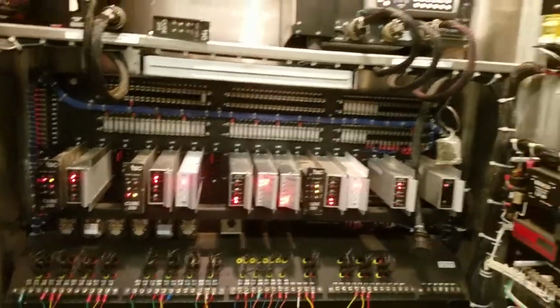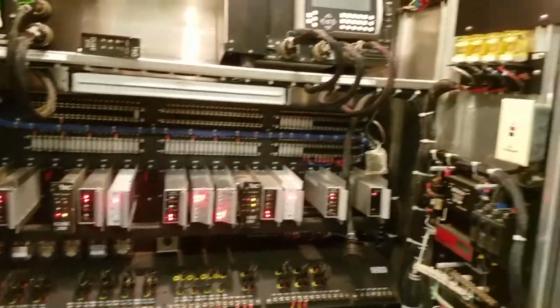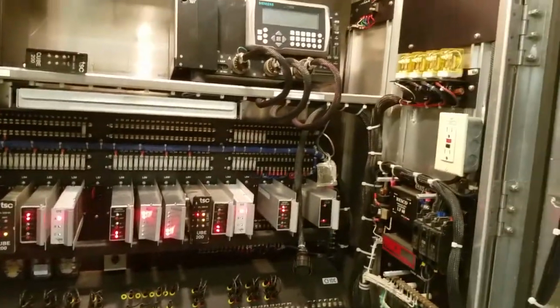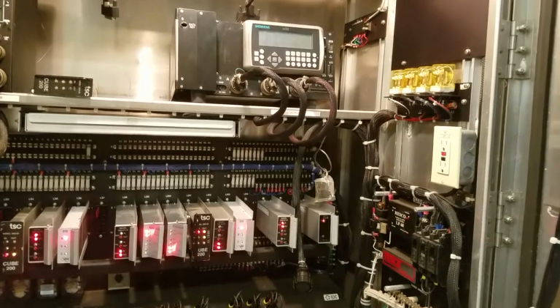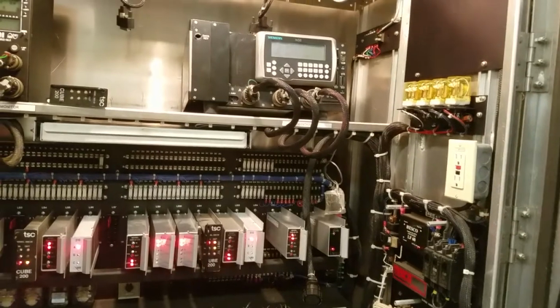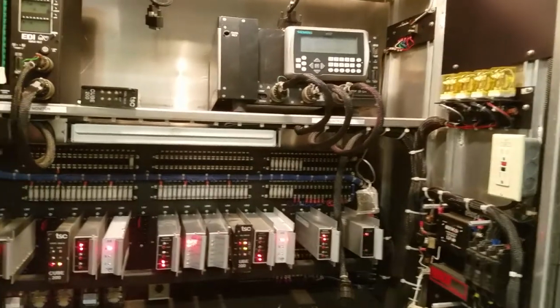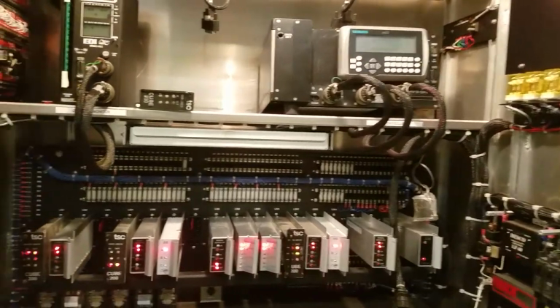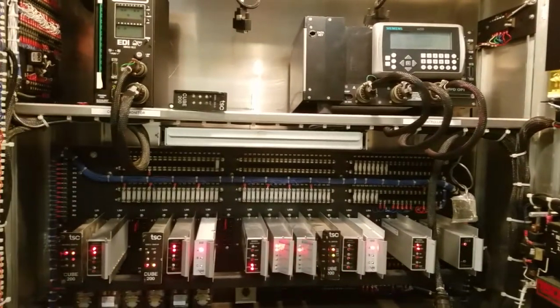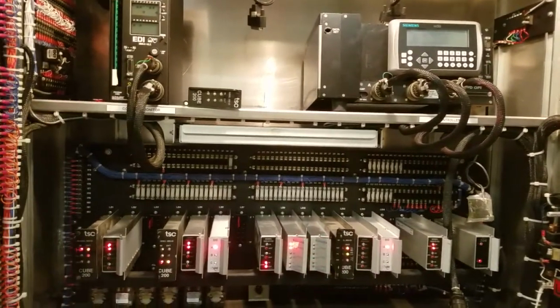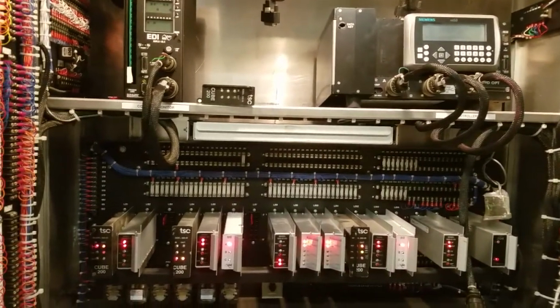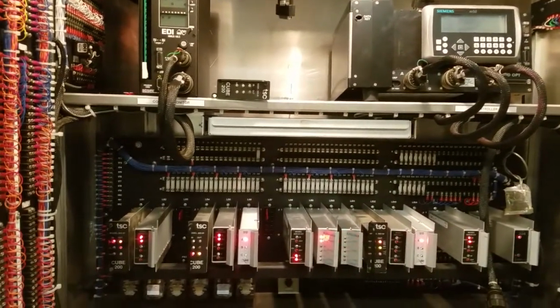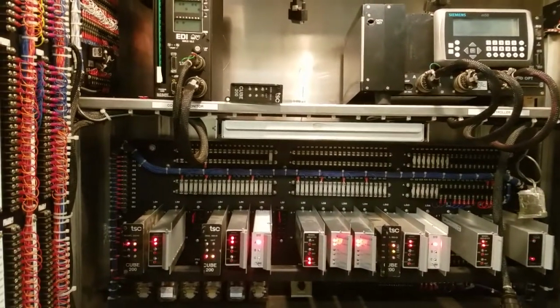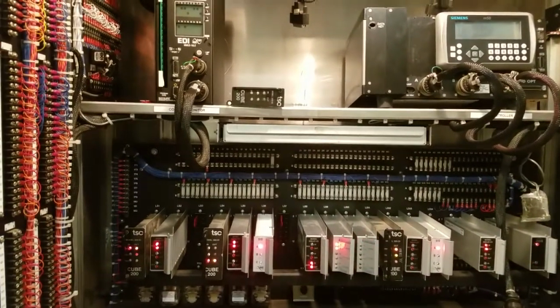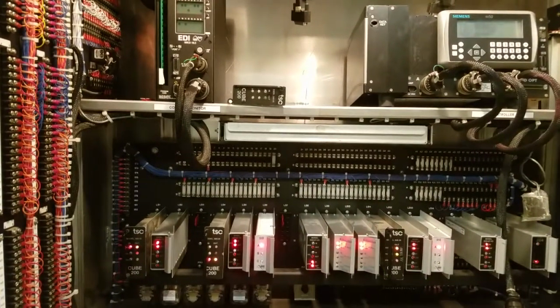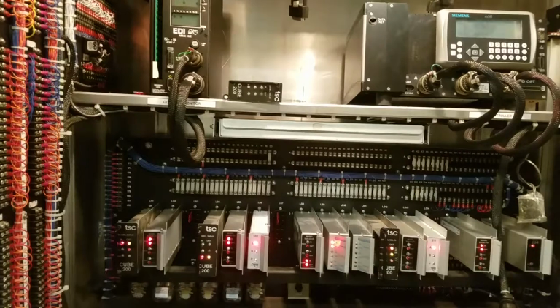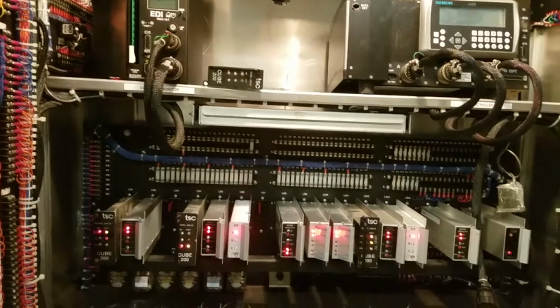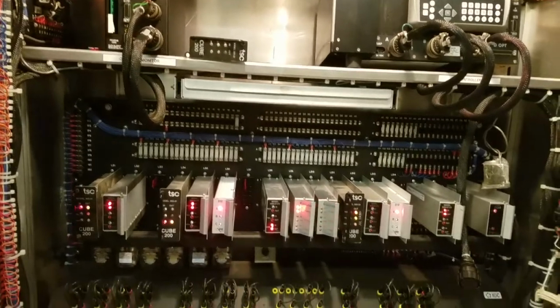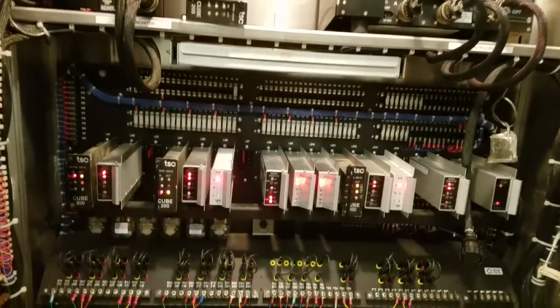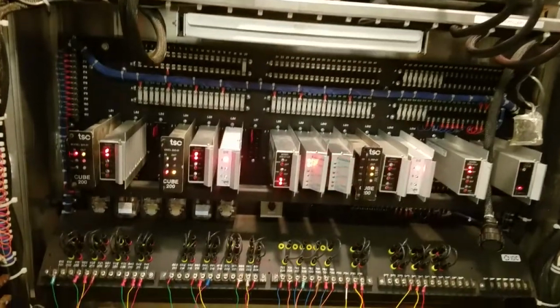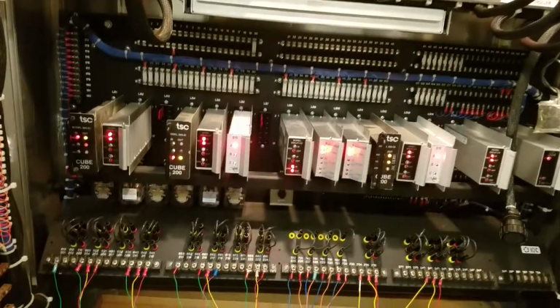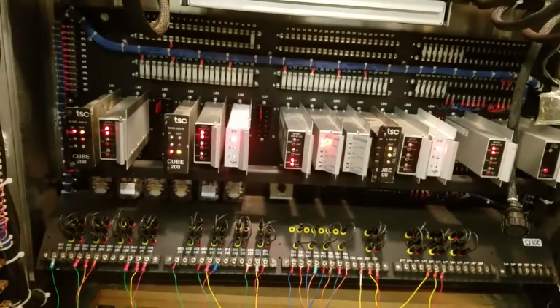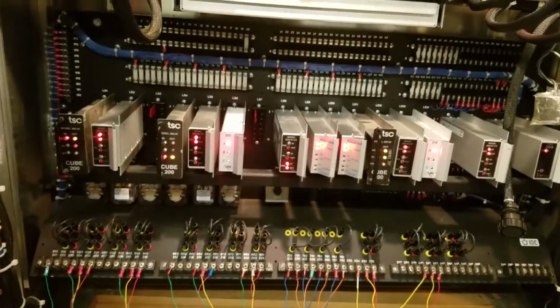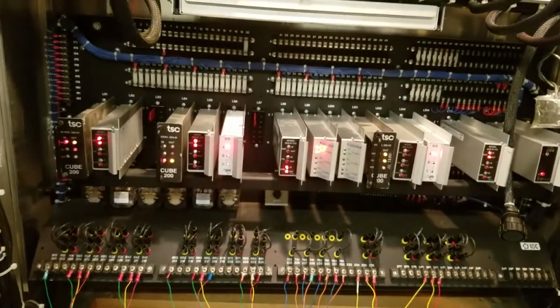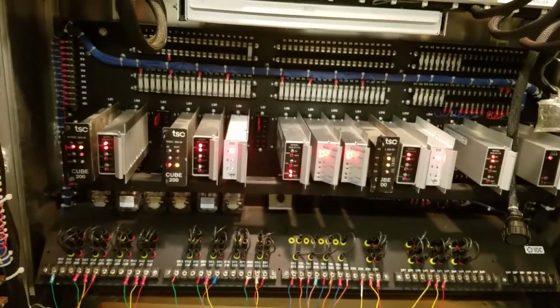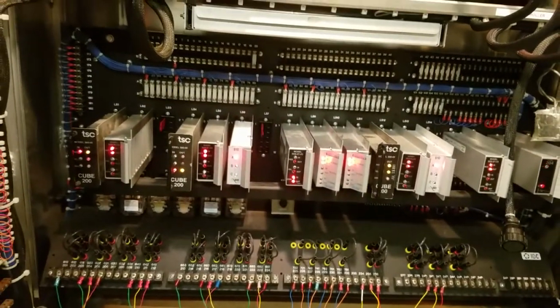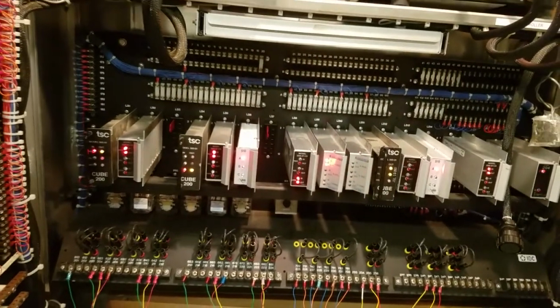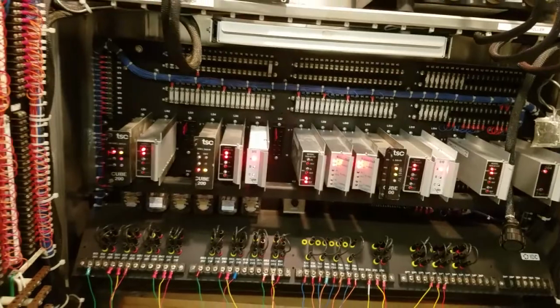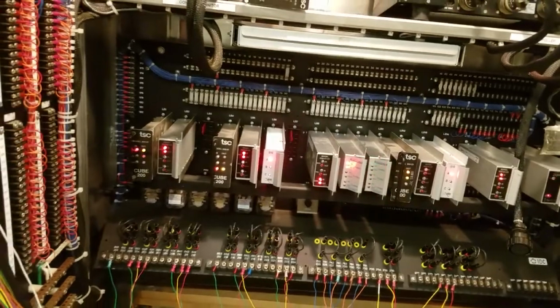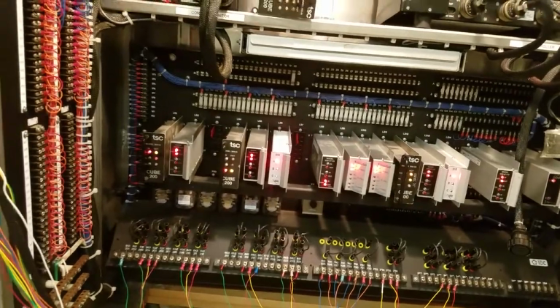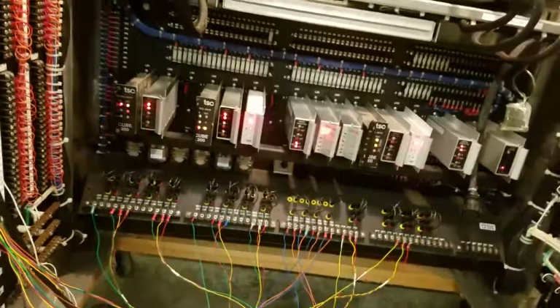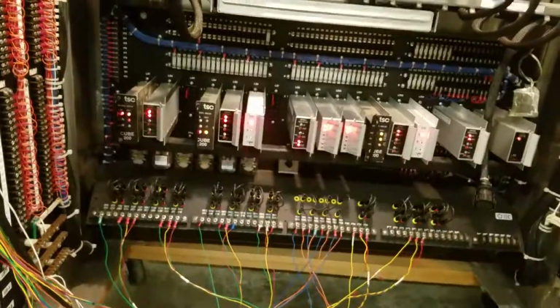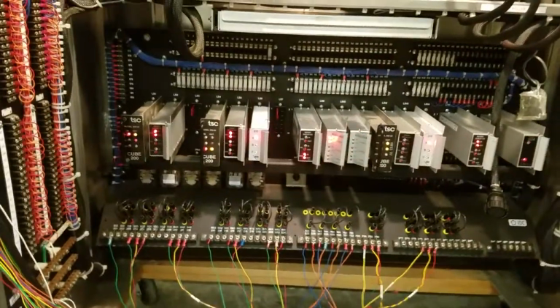Hopefully today you were able to learn a little bit about load switches. I hope to make some more videos in the near future. If you like this video, go ahead and click like and subscribe — catch you later.